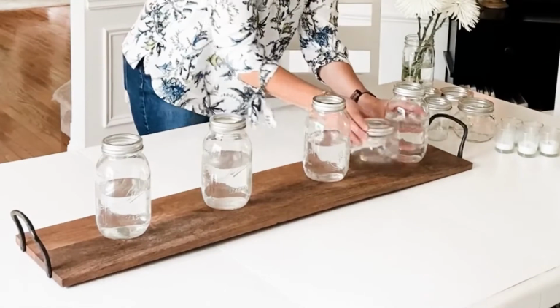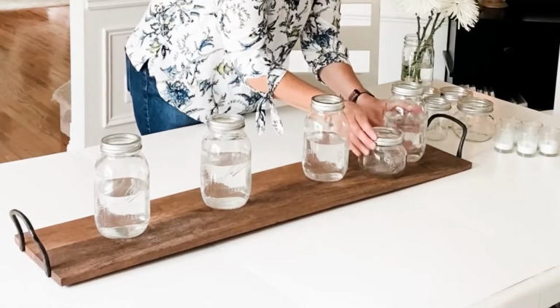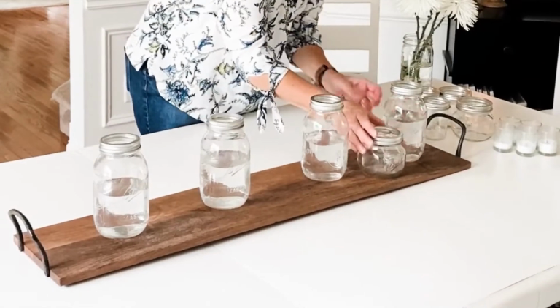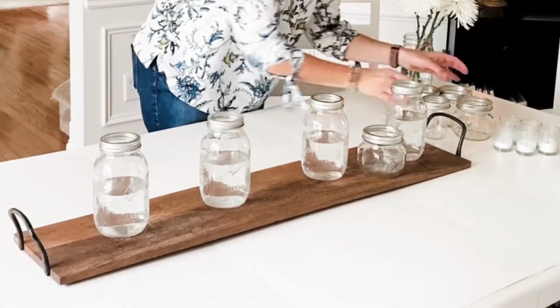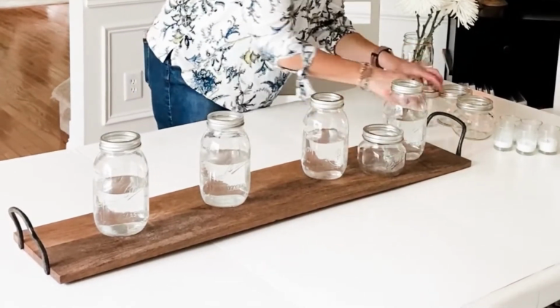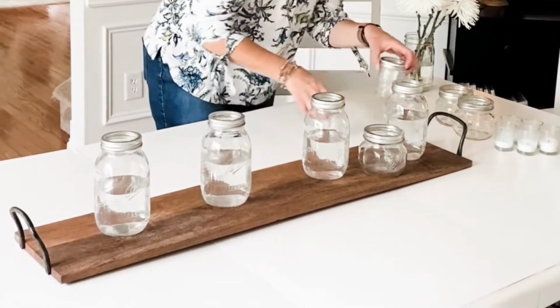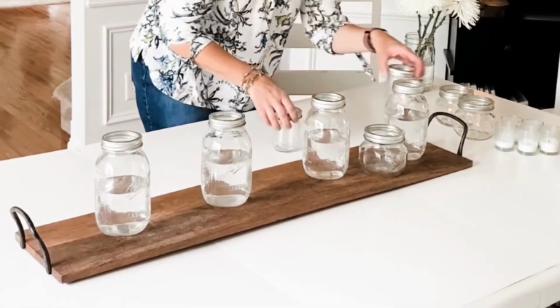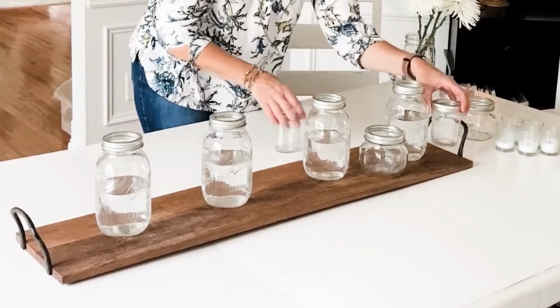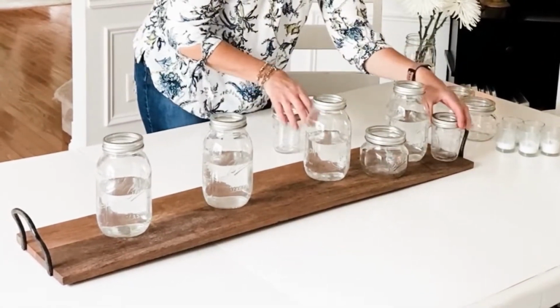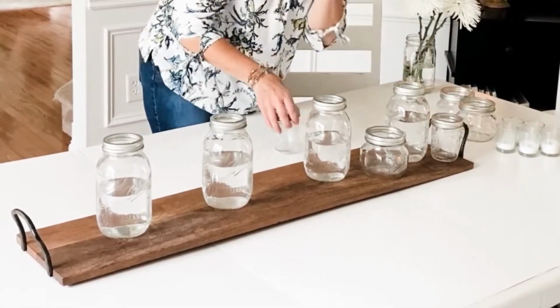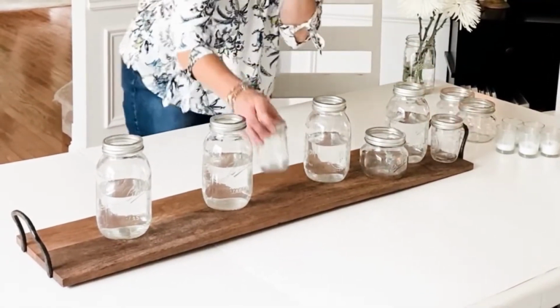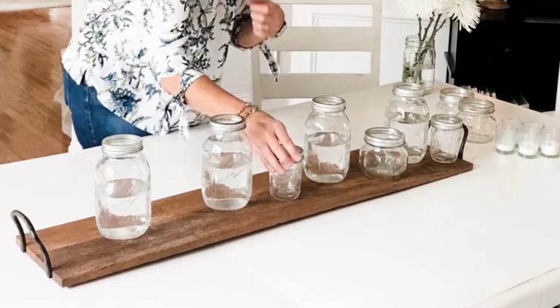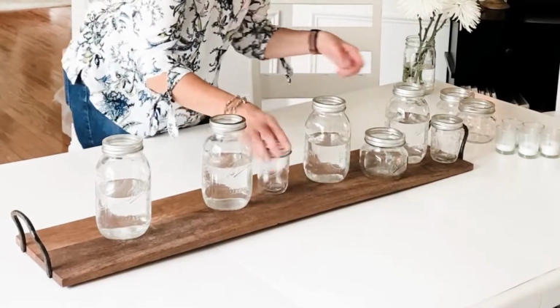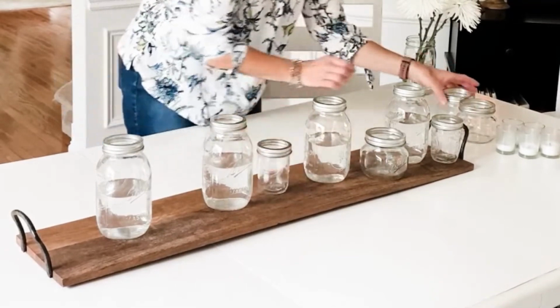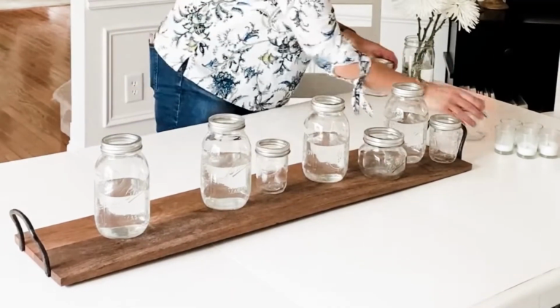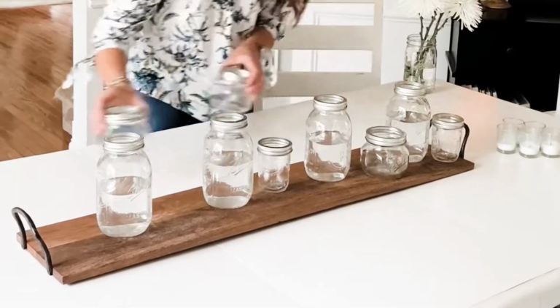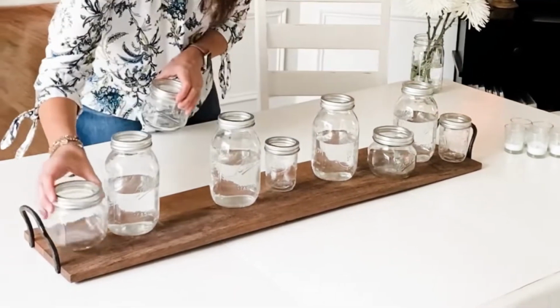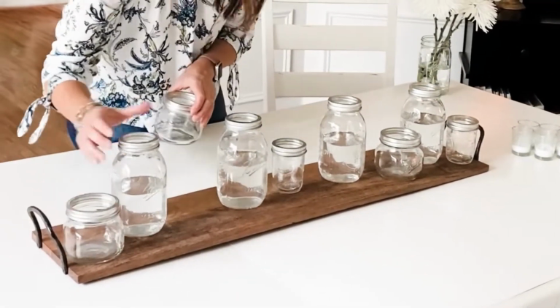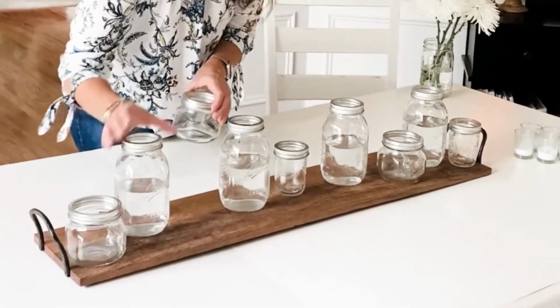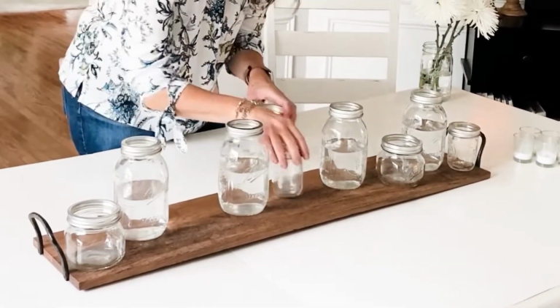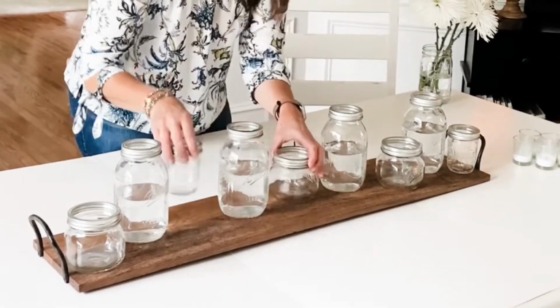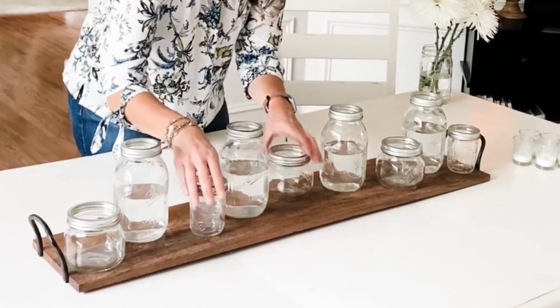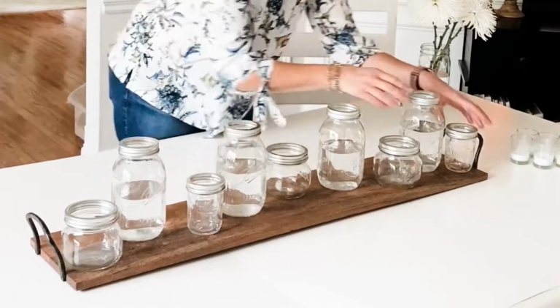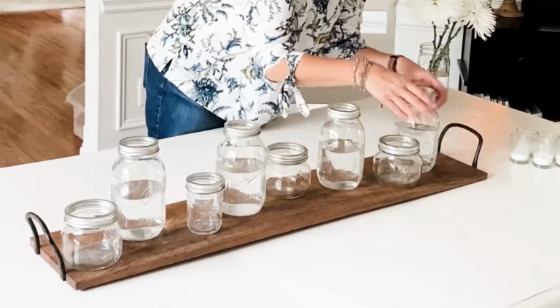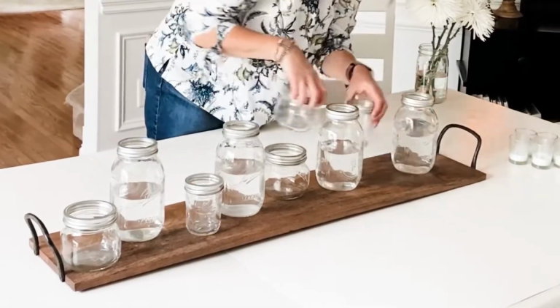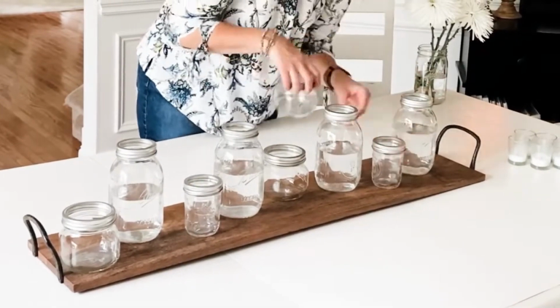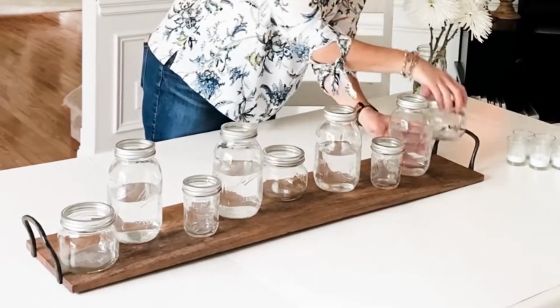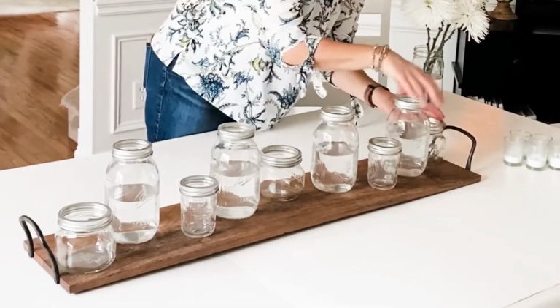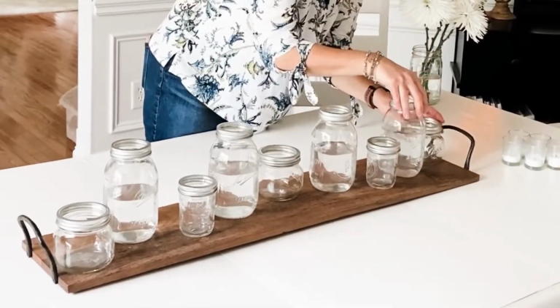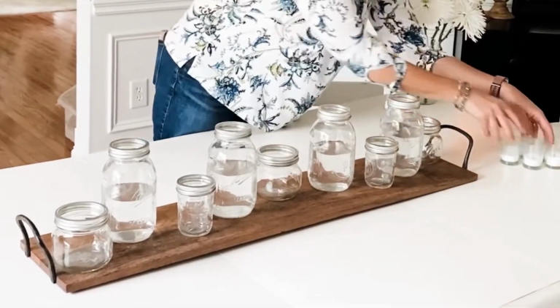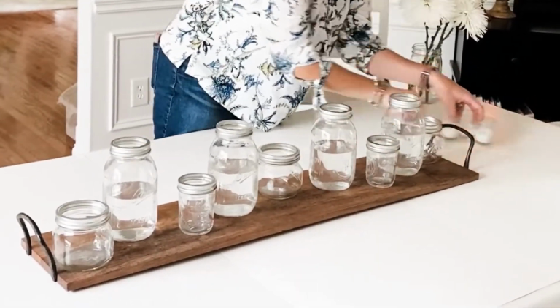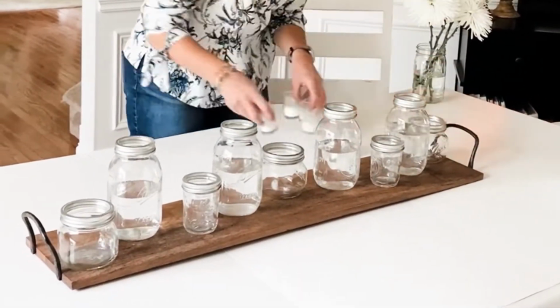Next I grabbed five smaller mason jars. I used a combination of 8 and 16-ounce jars. Then I moved them around until I got the look I wanted. I like to decorate in odd numbers so there are a total of nine mason jars used to create the centerpiece.